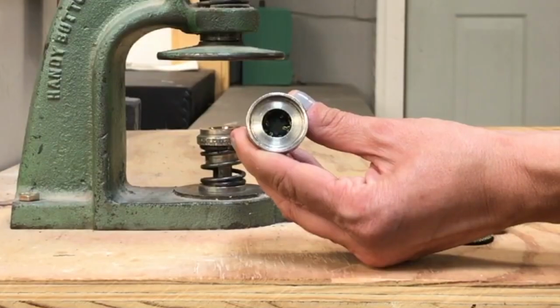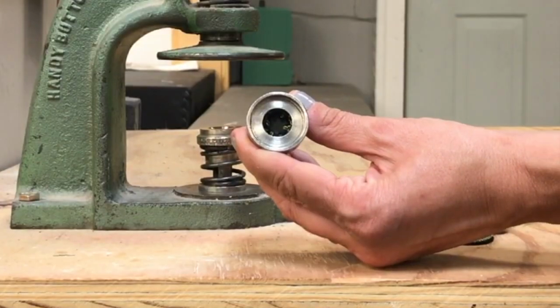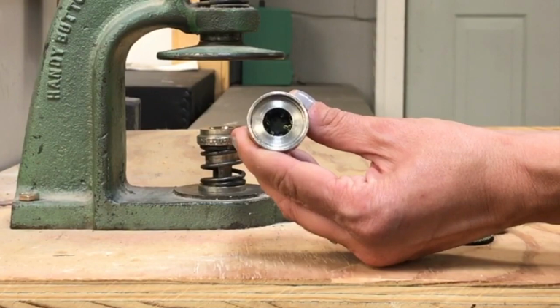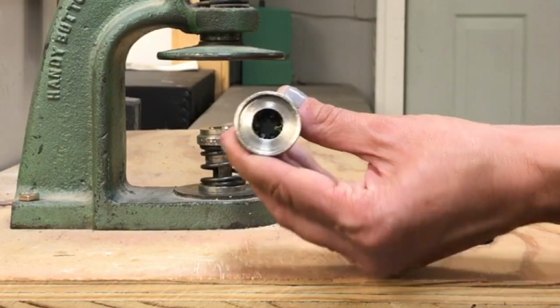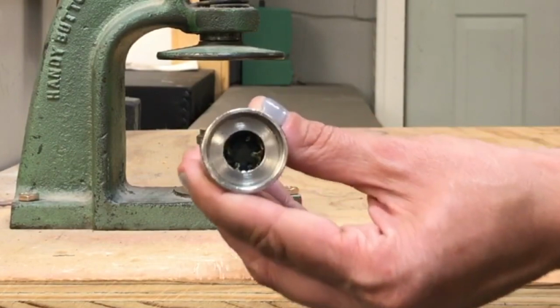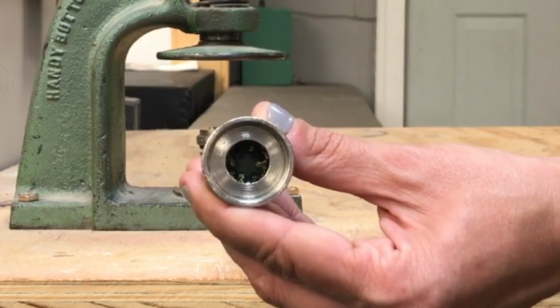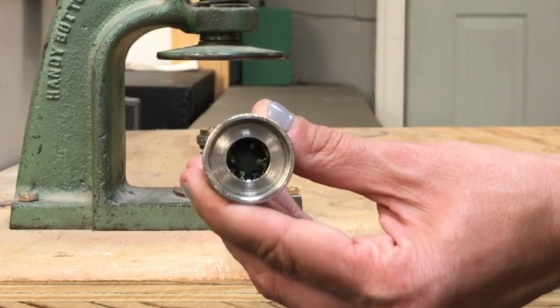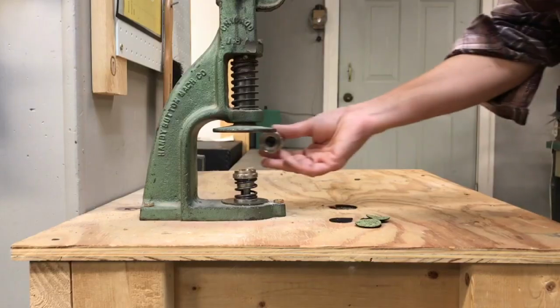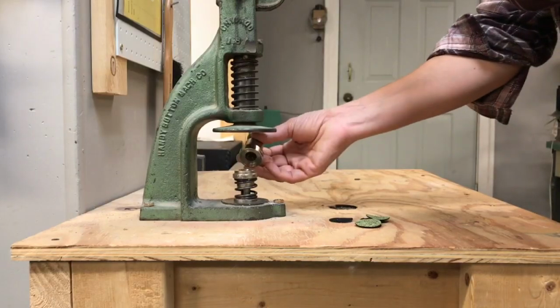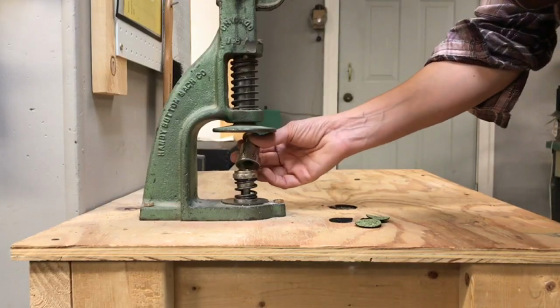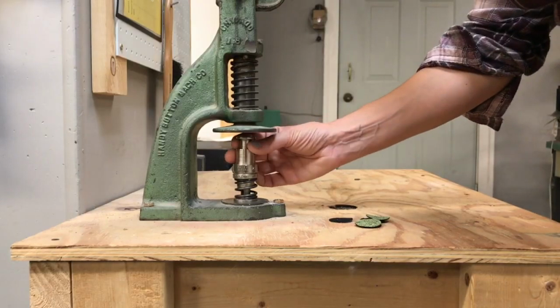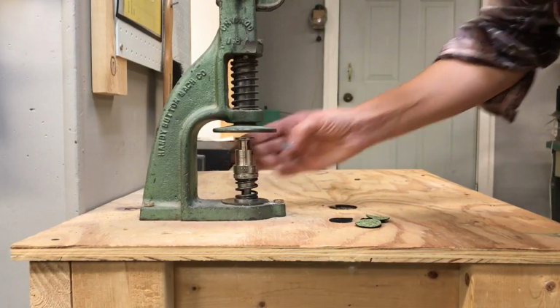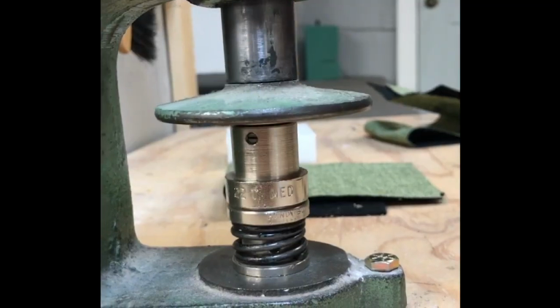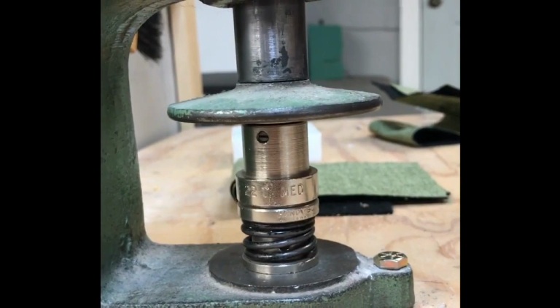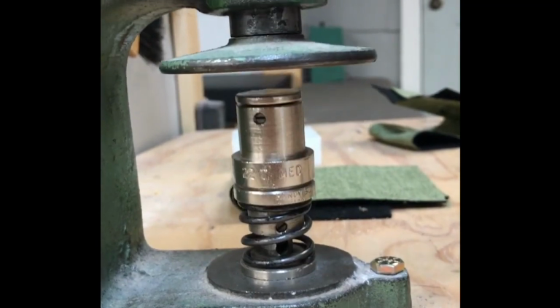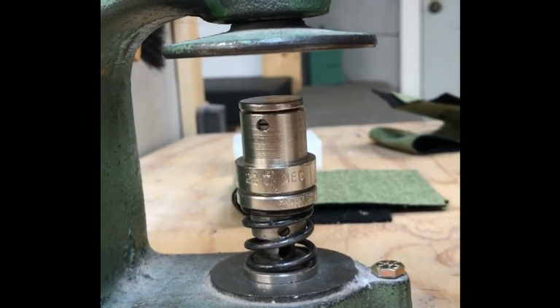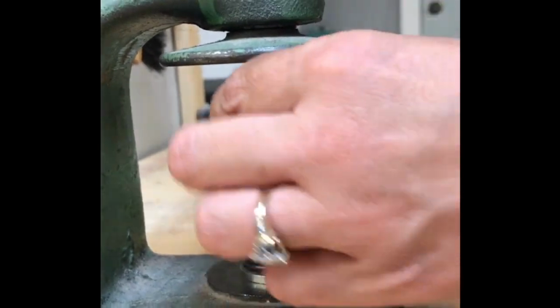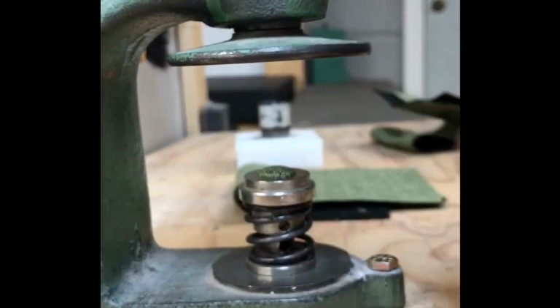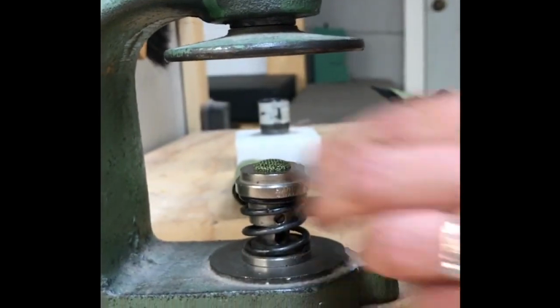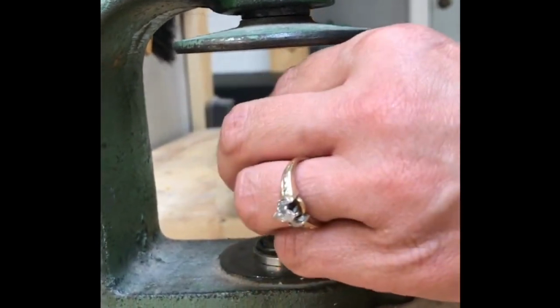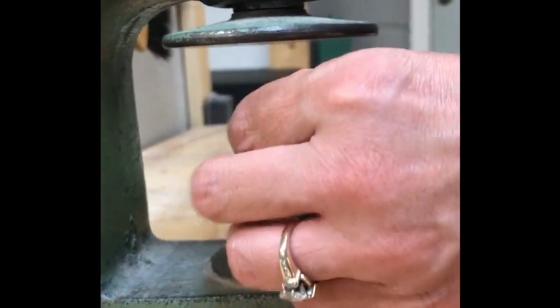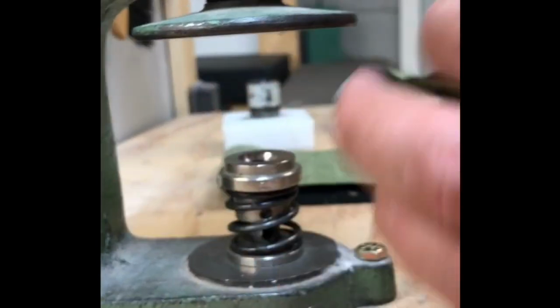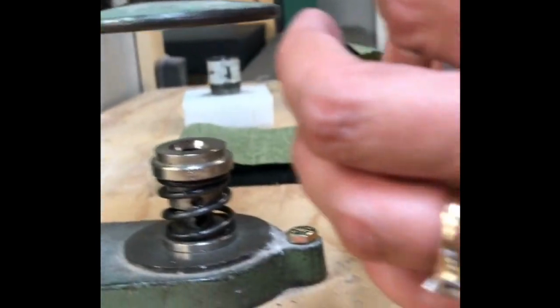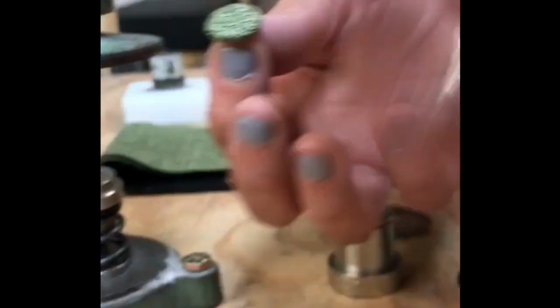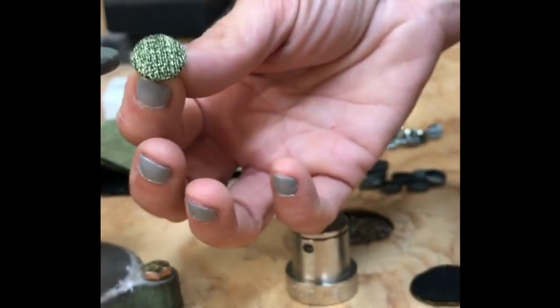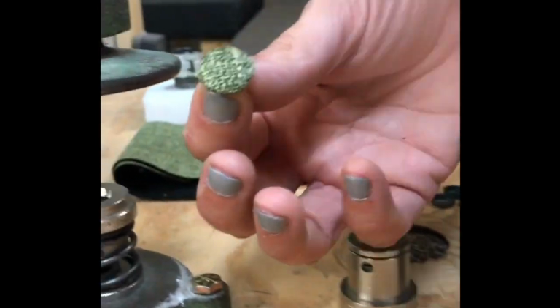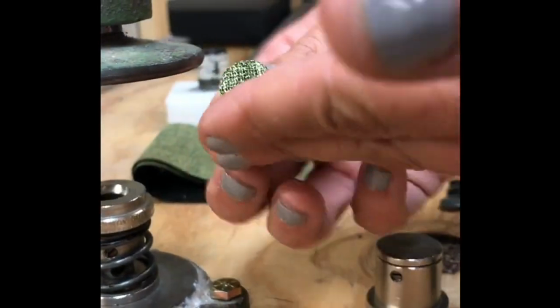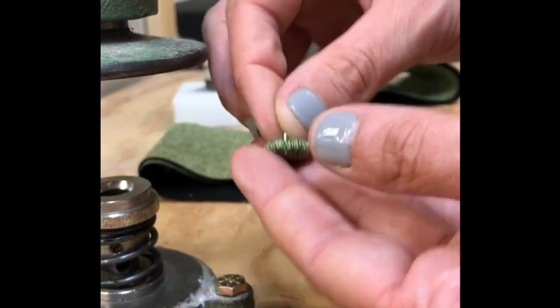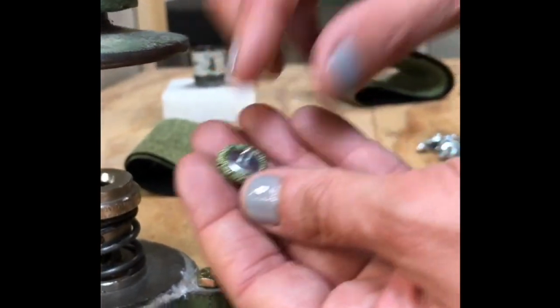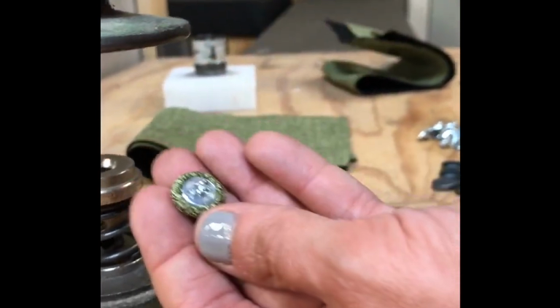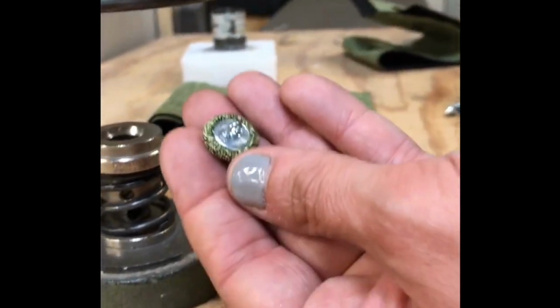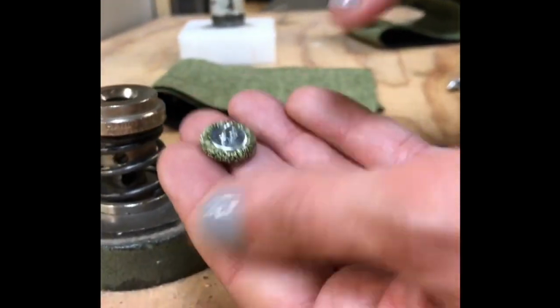You should see fabric evenly distributed around the shell. Place the parts of your die into the machine and use the handle to crimp them together. Finally, check your button carefully to make sure the fabric is securely caught all the way around.